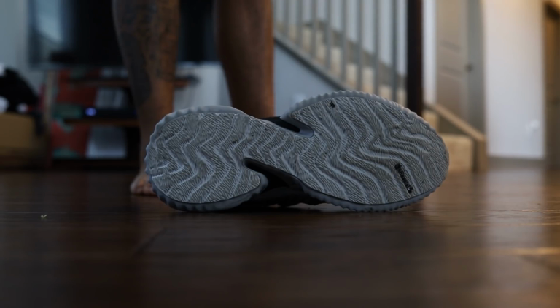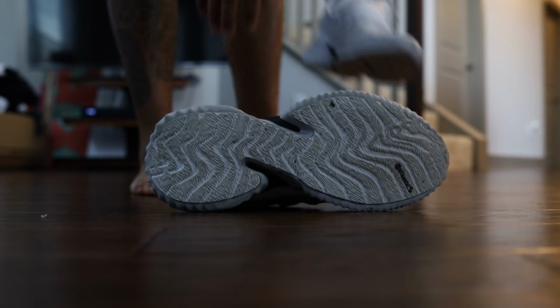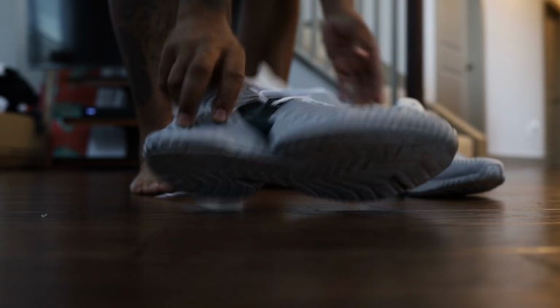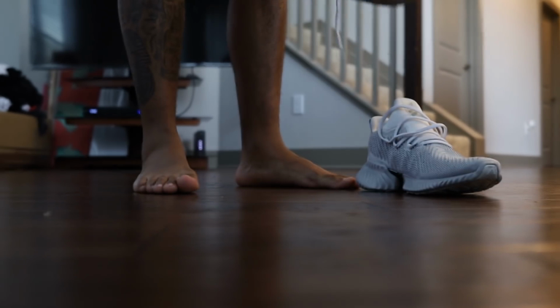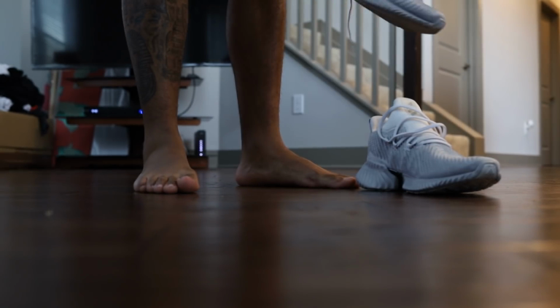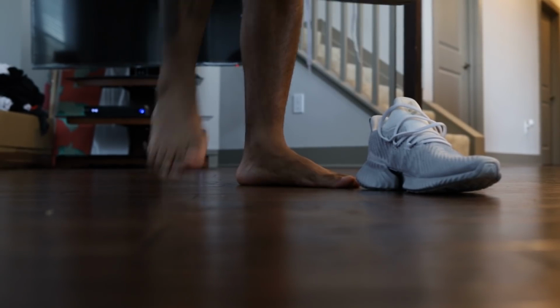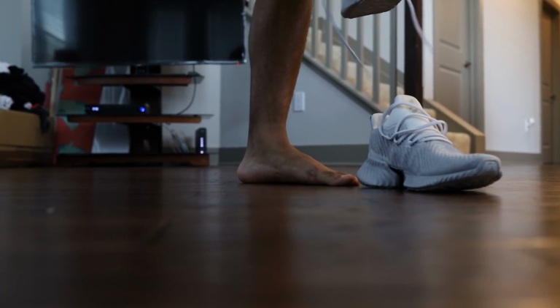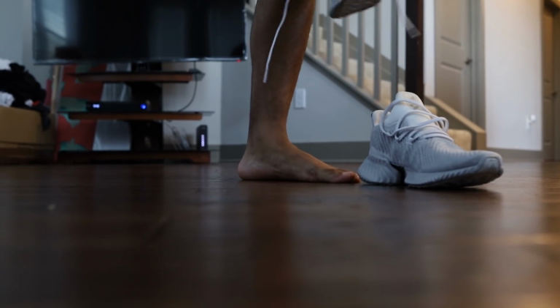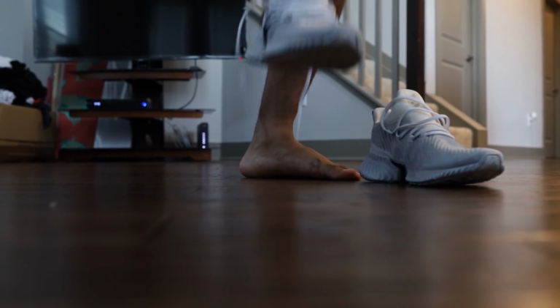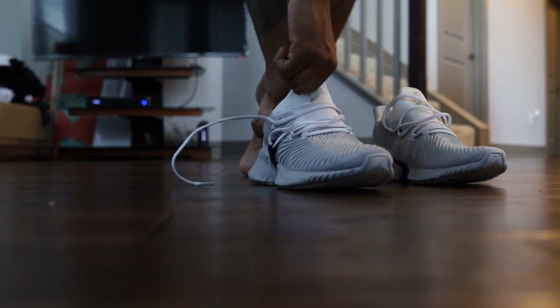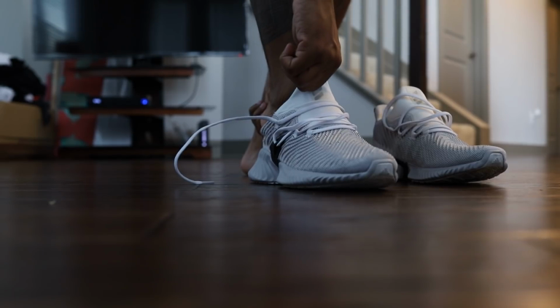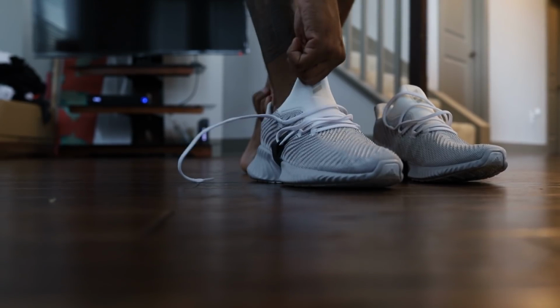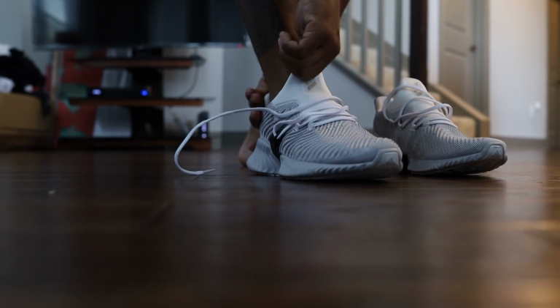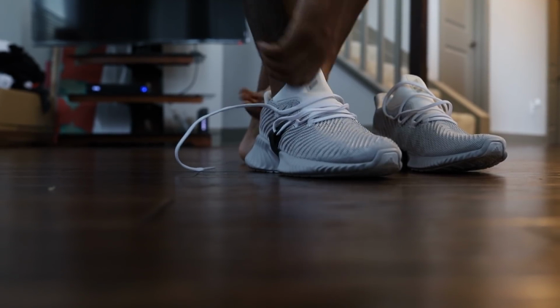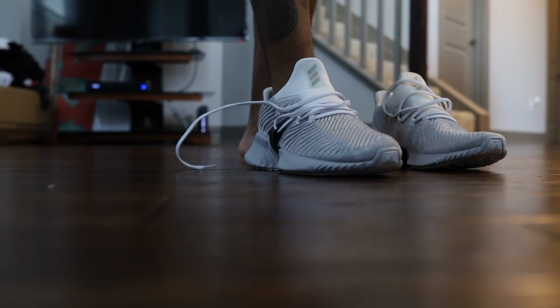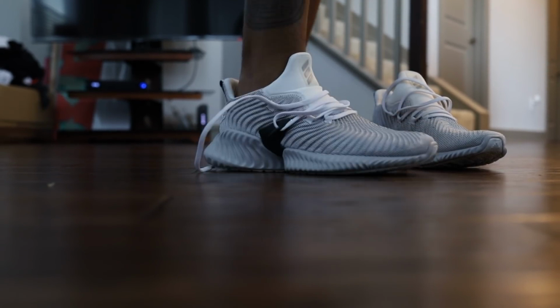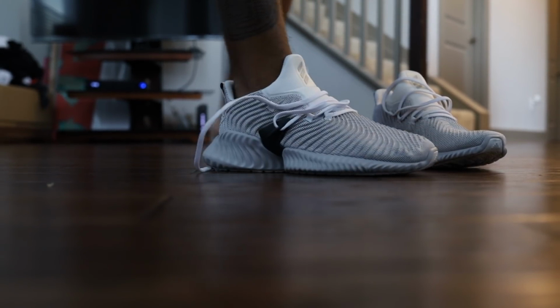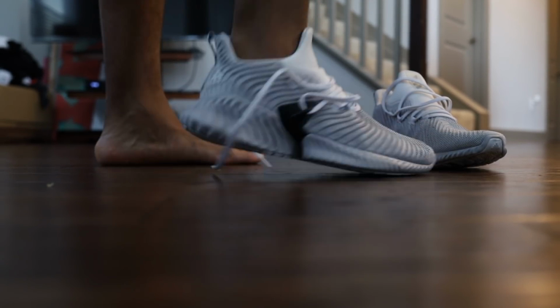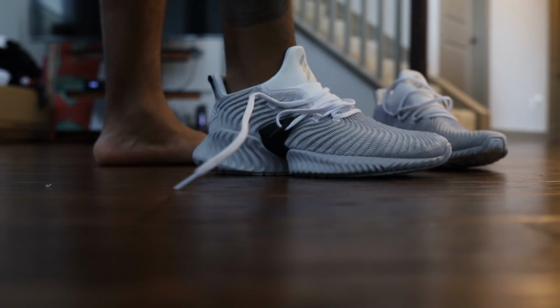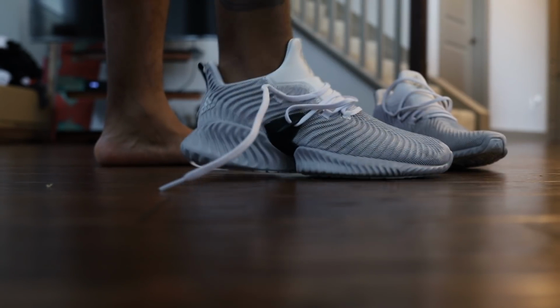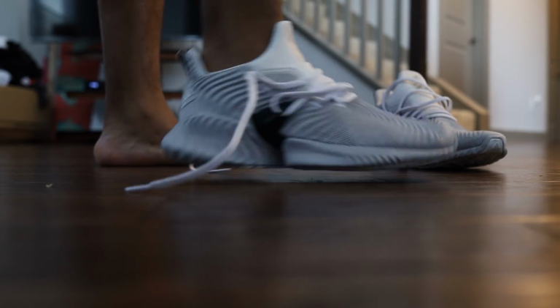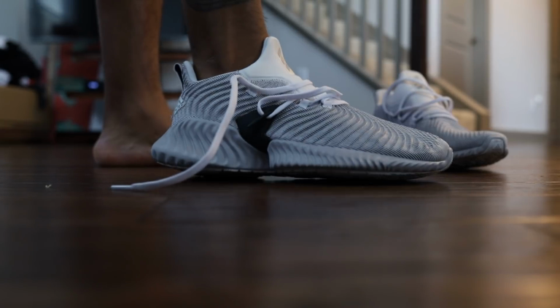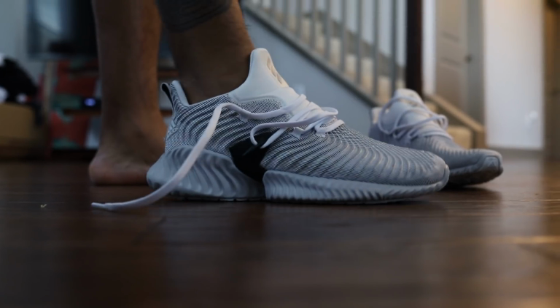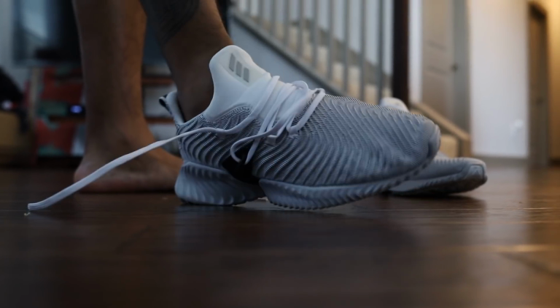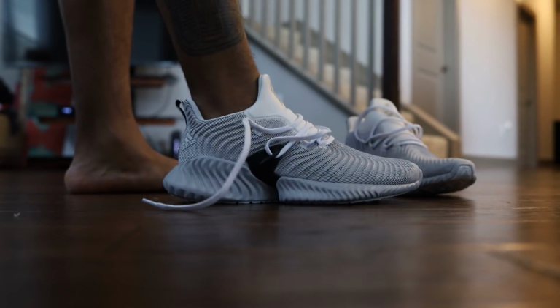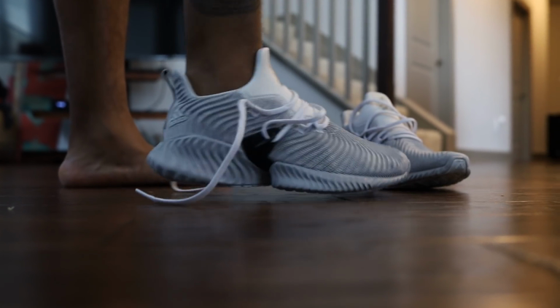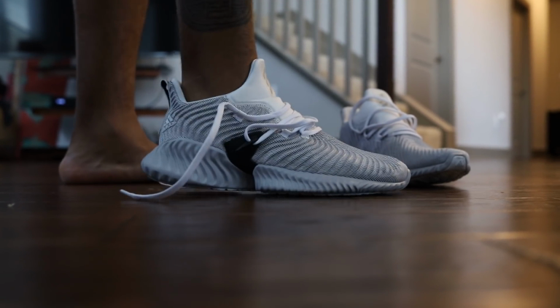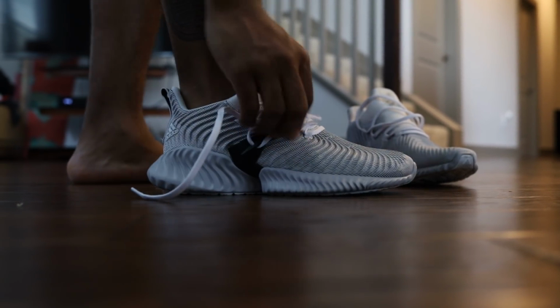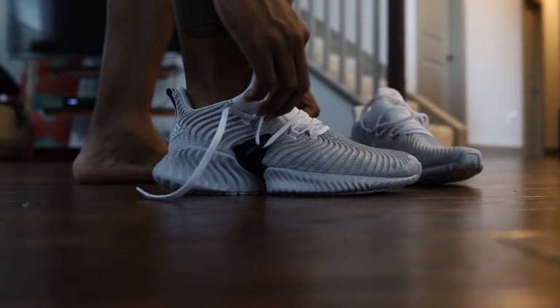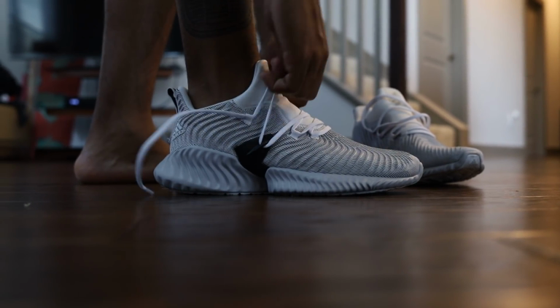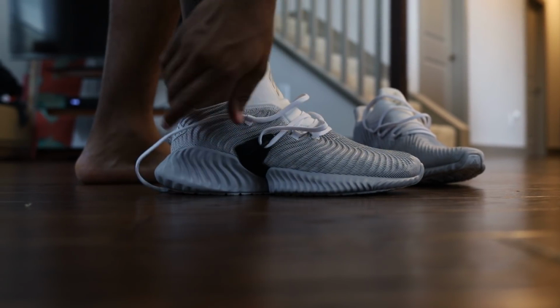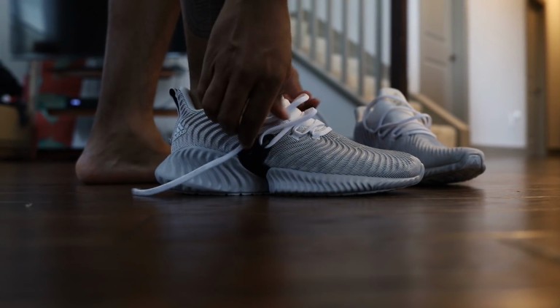I wore these all weekend. I want to let you guys know that these are available for $120. It's tough to get on too. It depends on how you move around in your workout shoes or whatever — you might want to go half-size up.